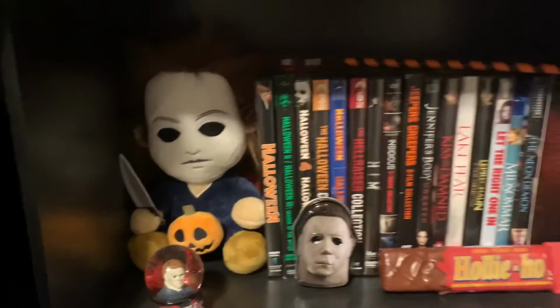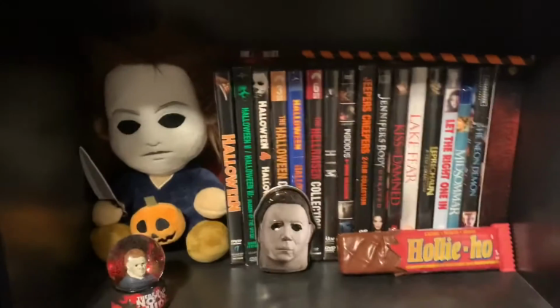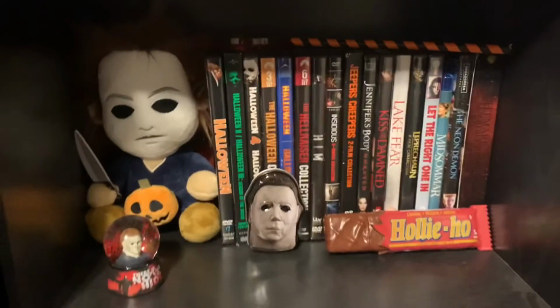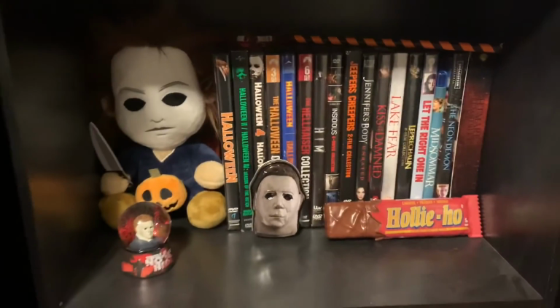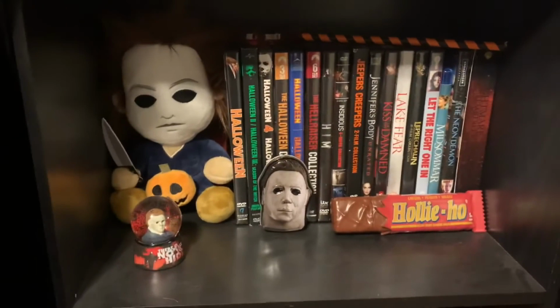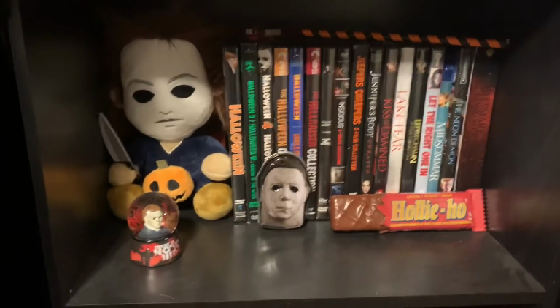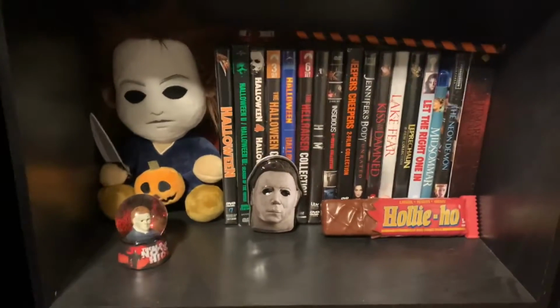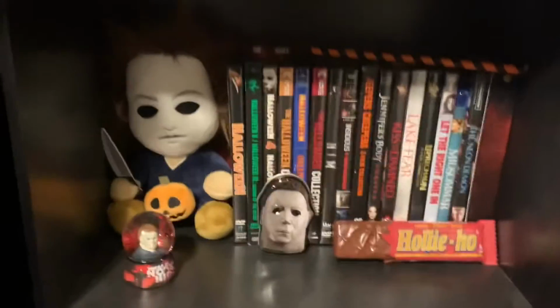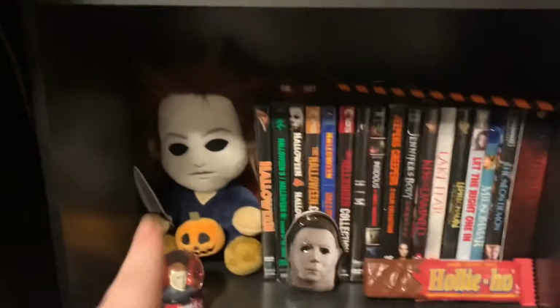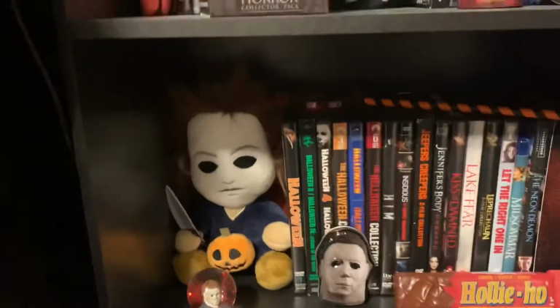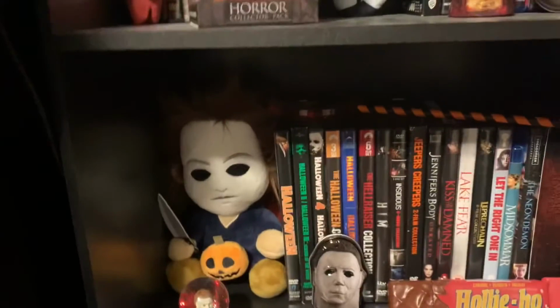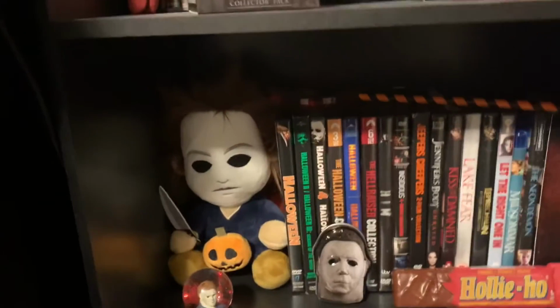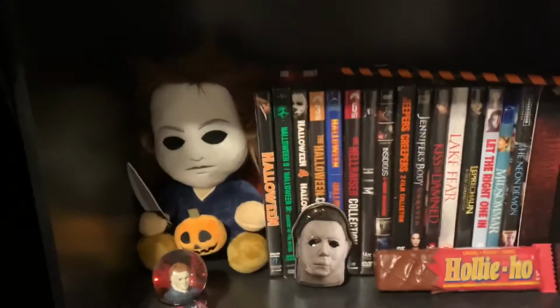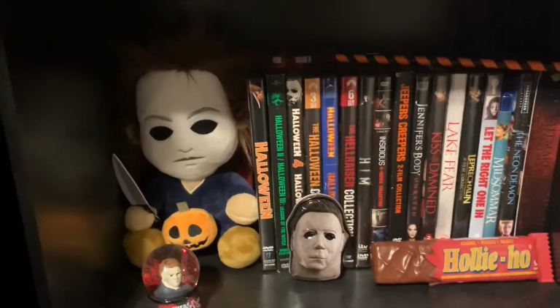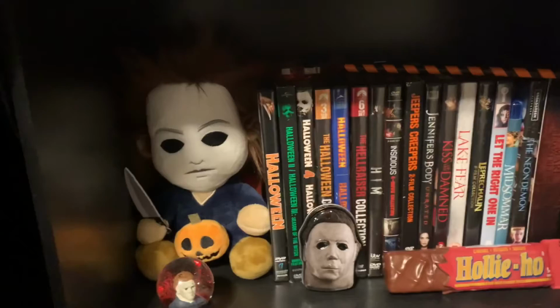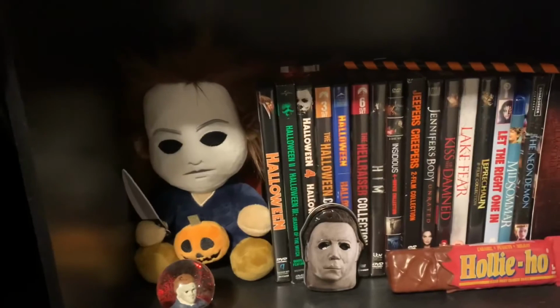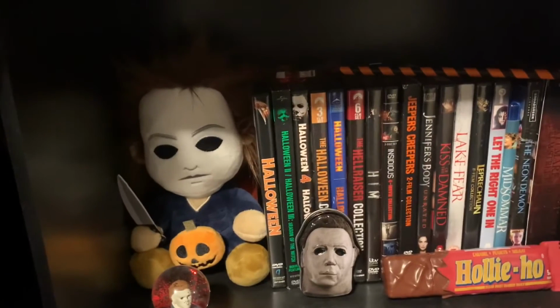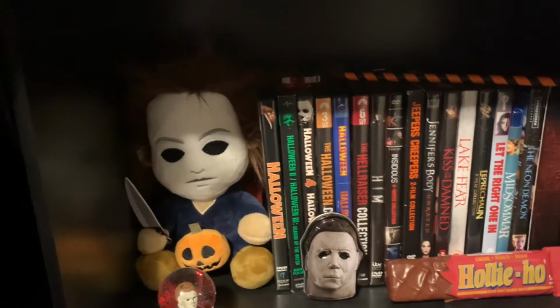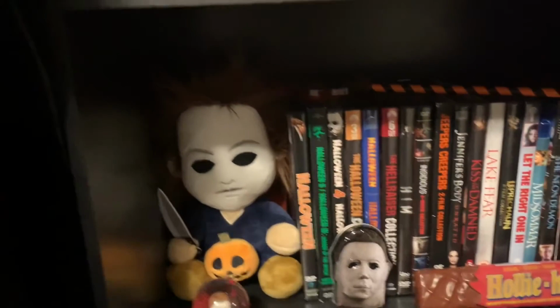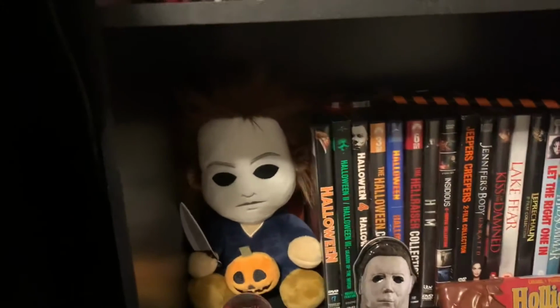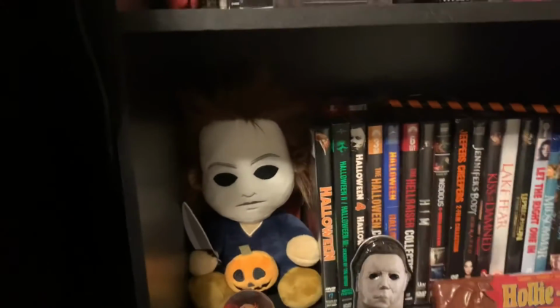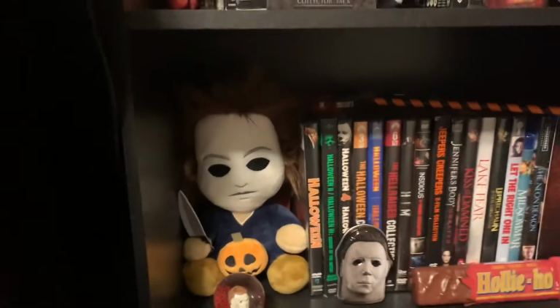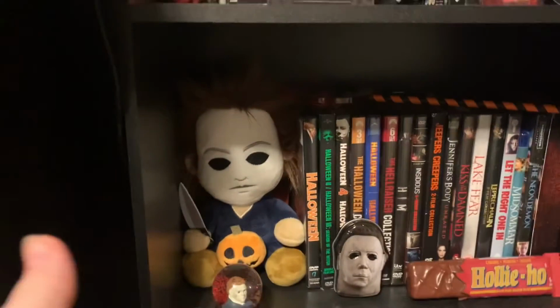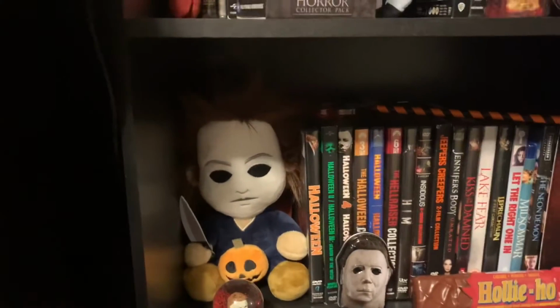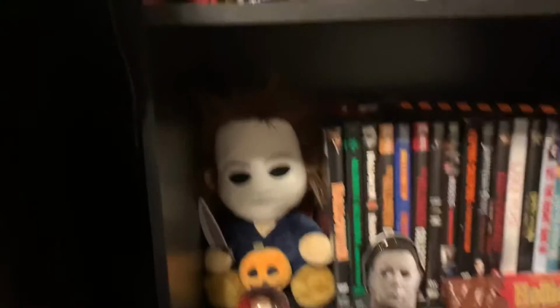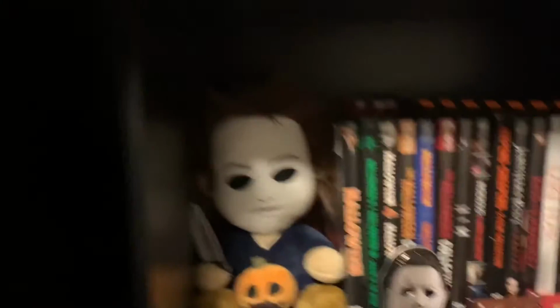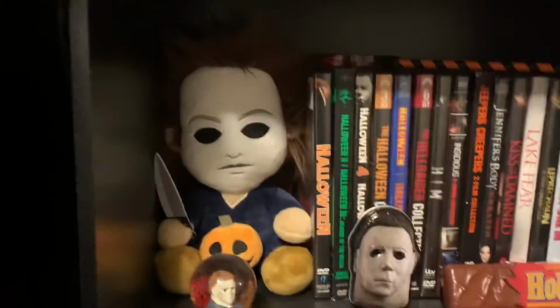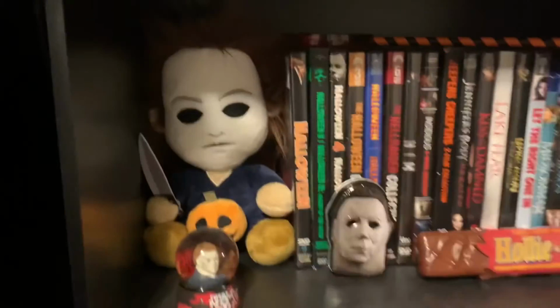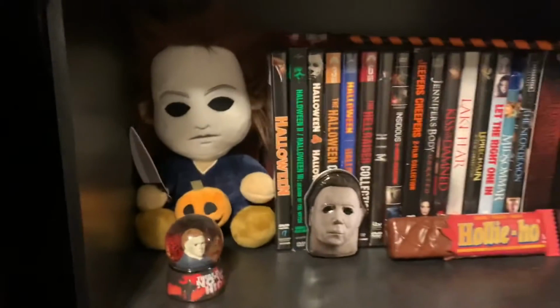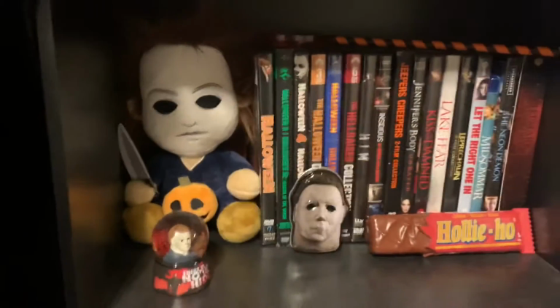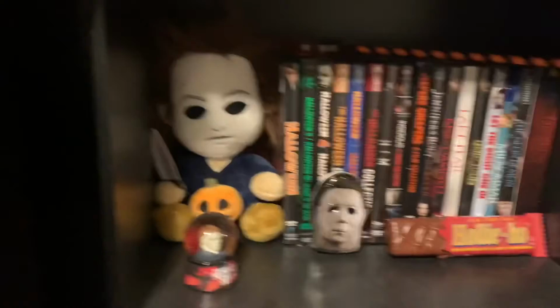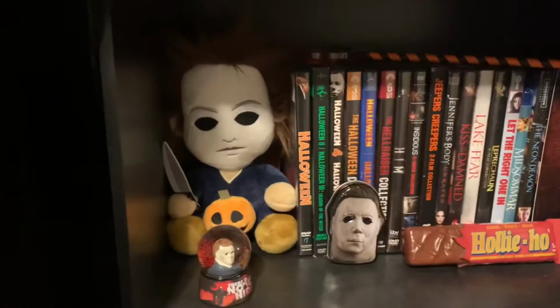So moving down, I have all my Michael stuff. I have this little Michael Myers plush that my friend got me from Walmart, and I absolutely love him to death. He is the cutest thing I've ever seen in my life.